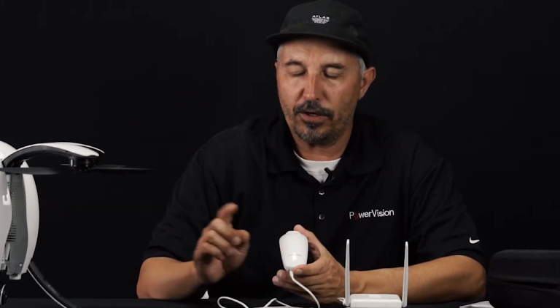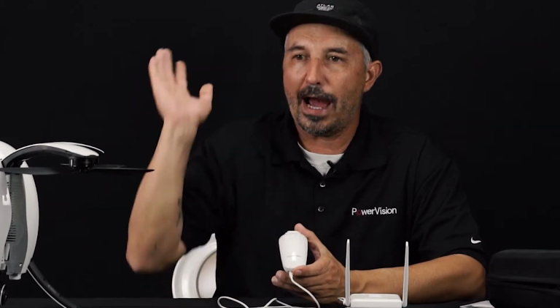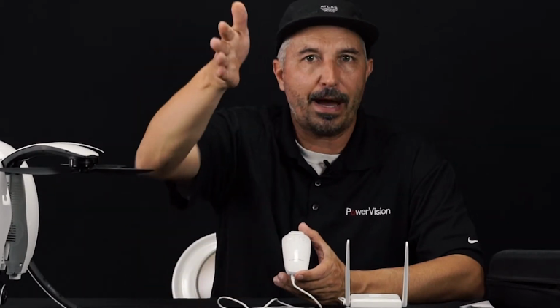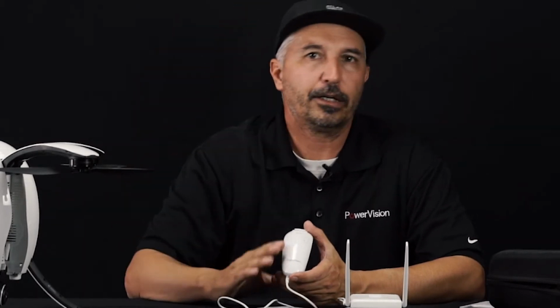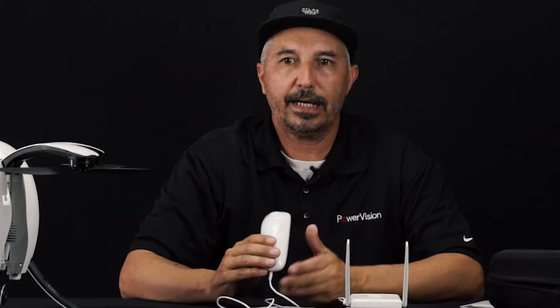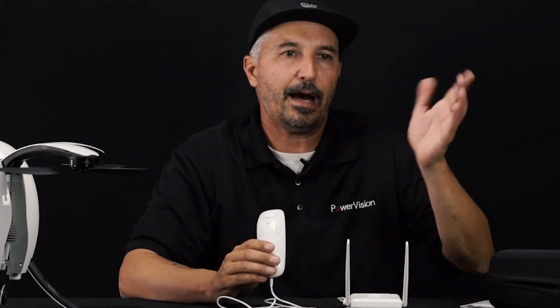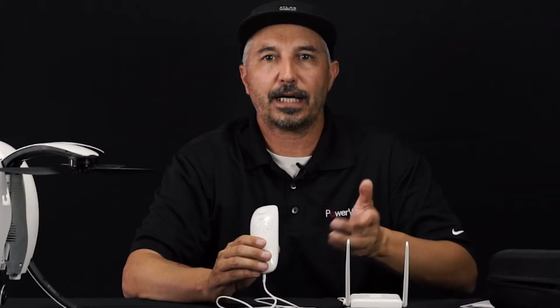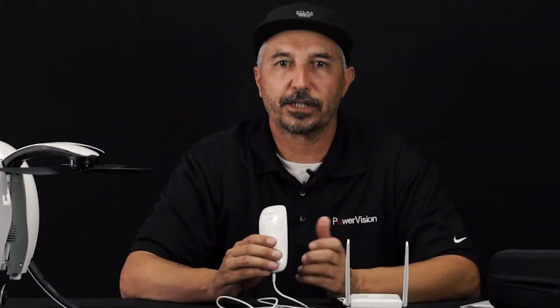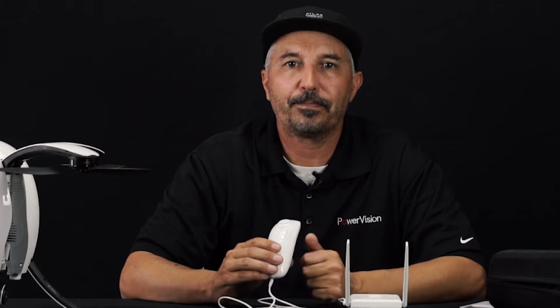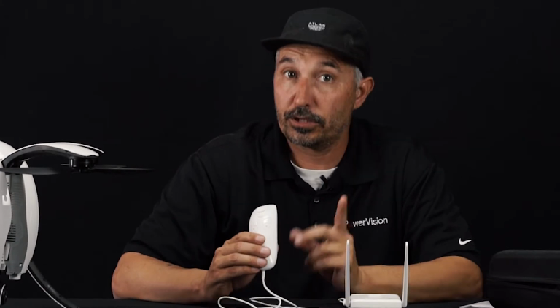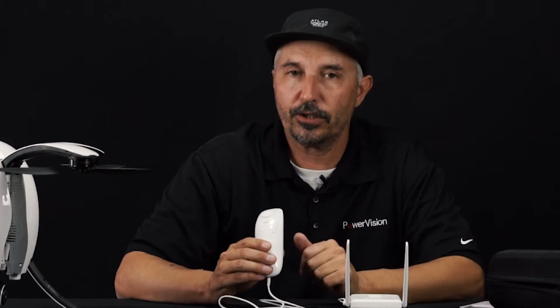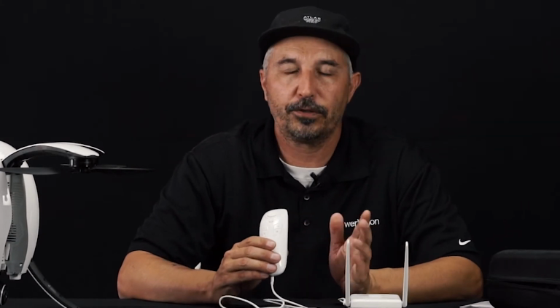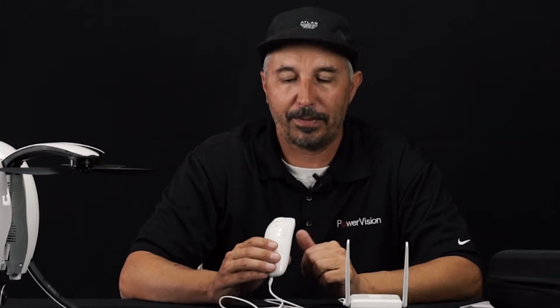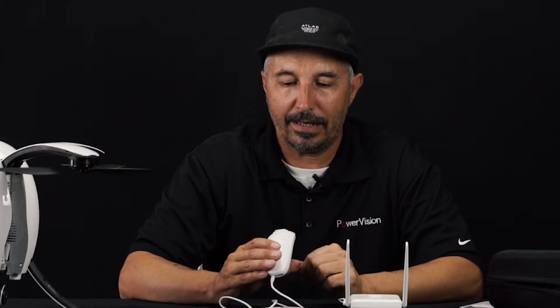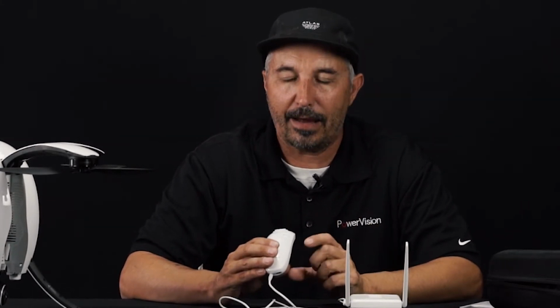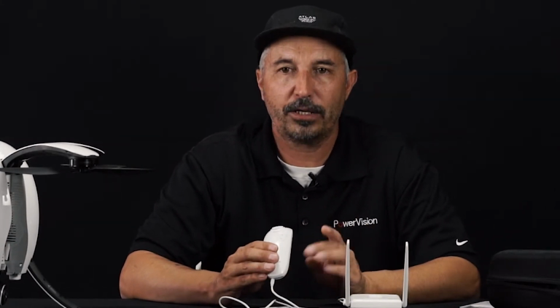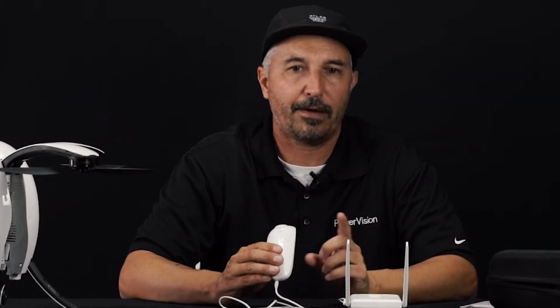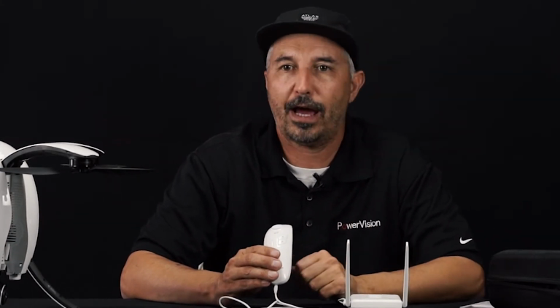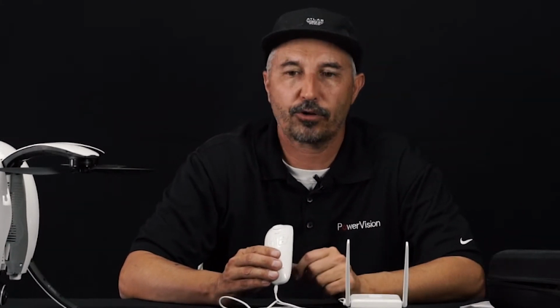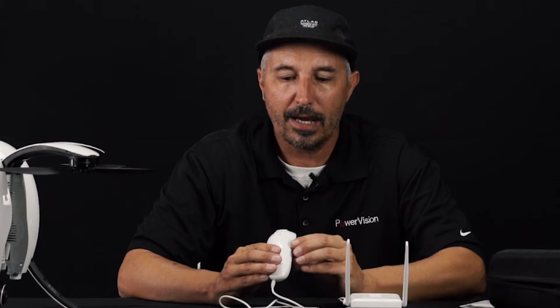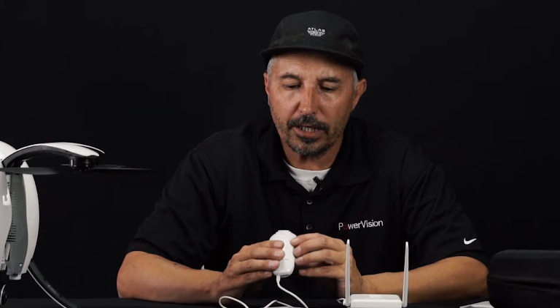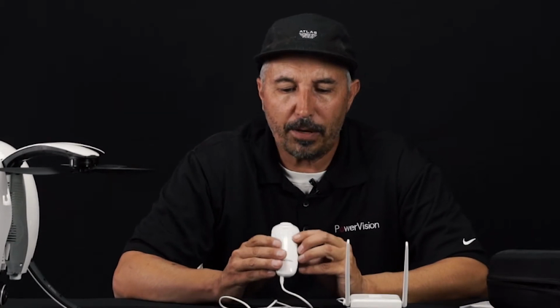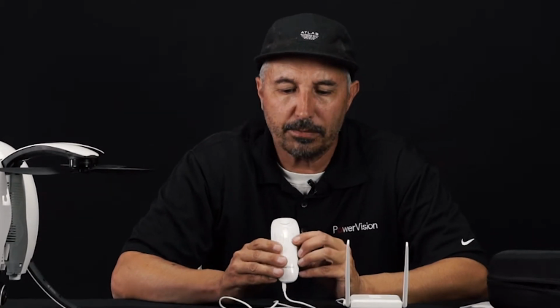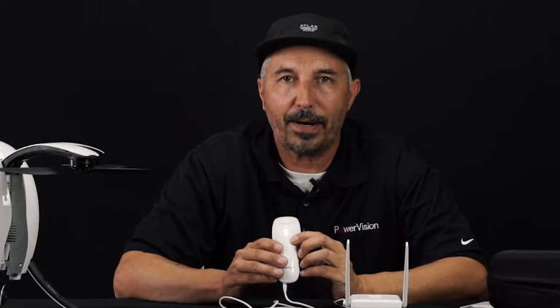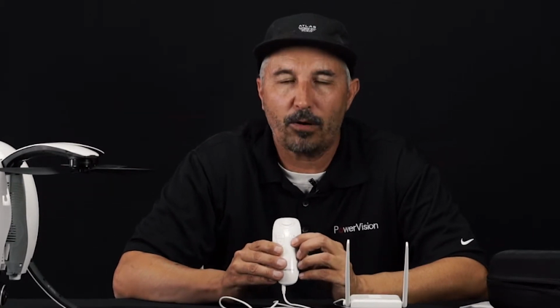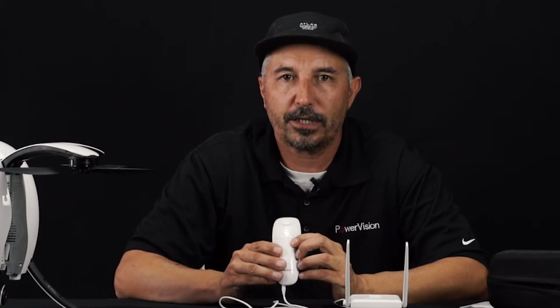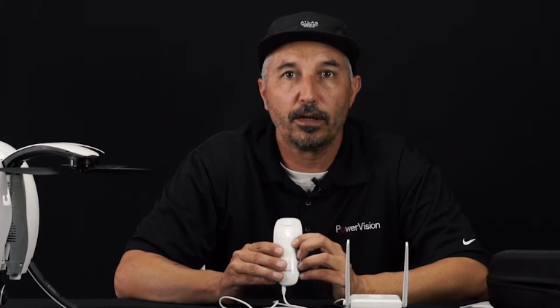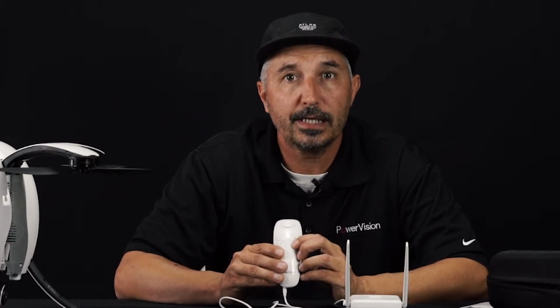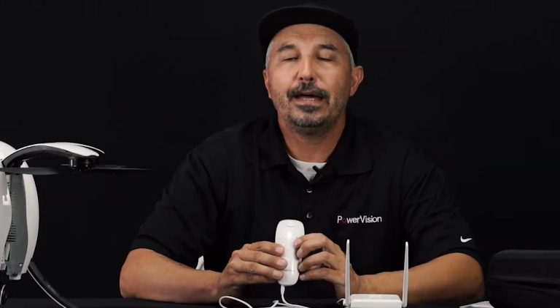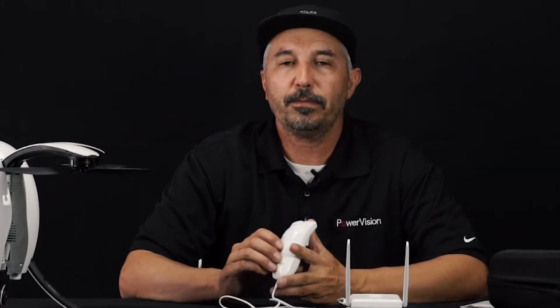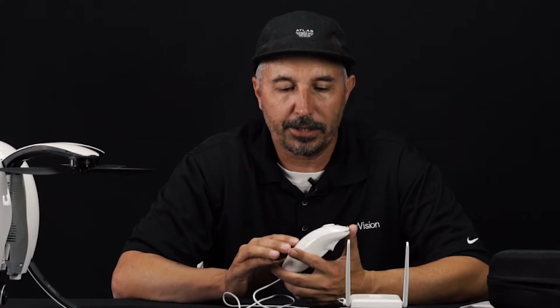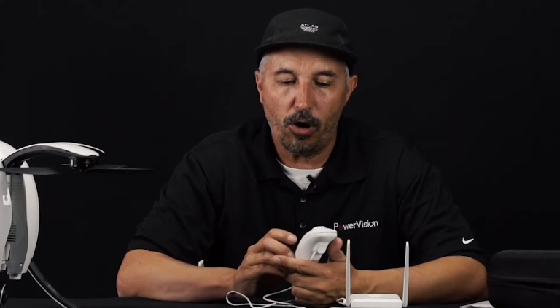If you're flying outside of your line of sight — which you should never do — but if you happen to get into that situation and can't figure out how to get the drone back, punch this bottom button and hold until you feel a buzz. That's your return-to-home function.